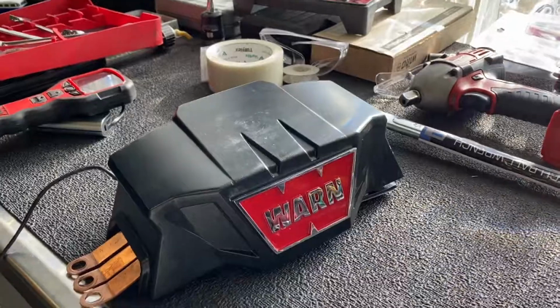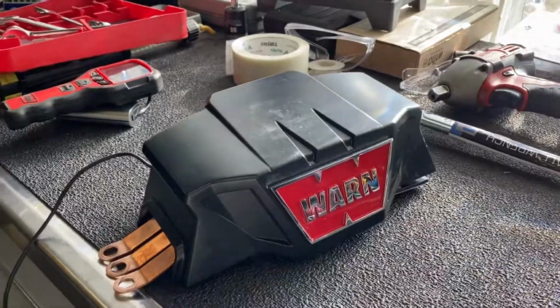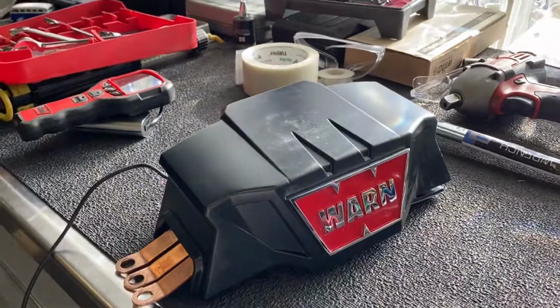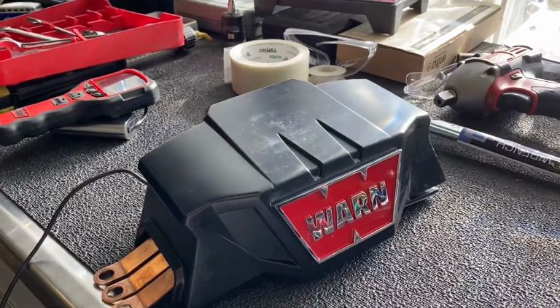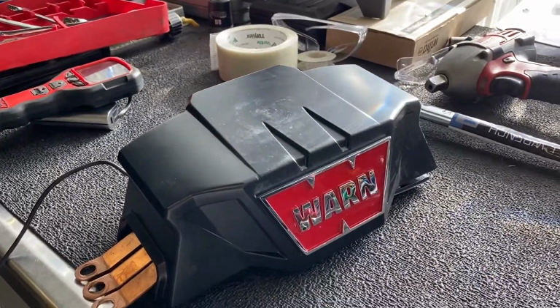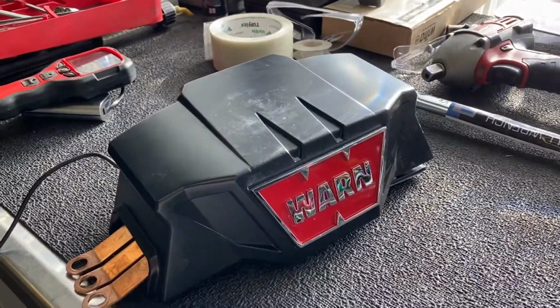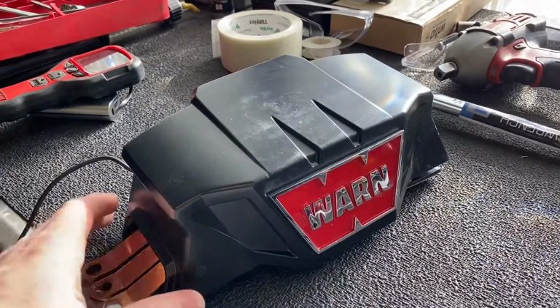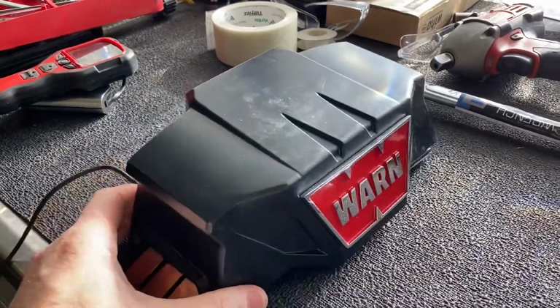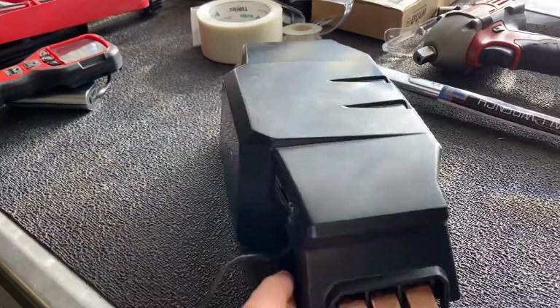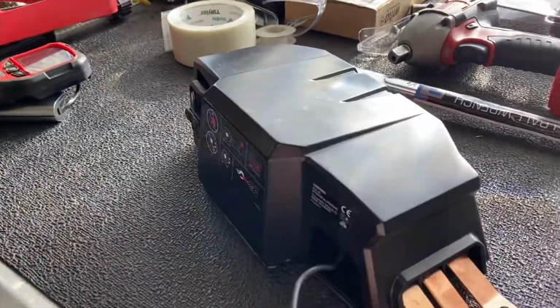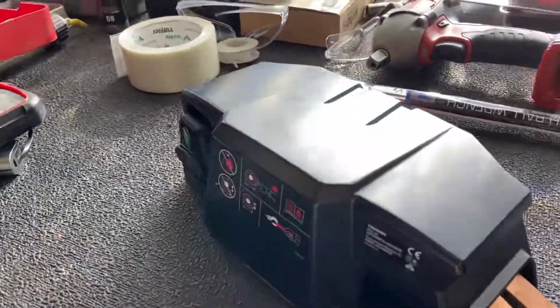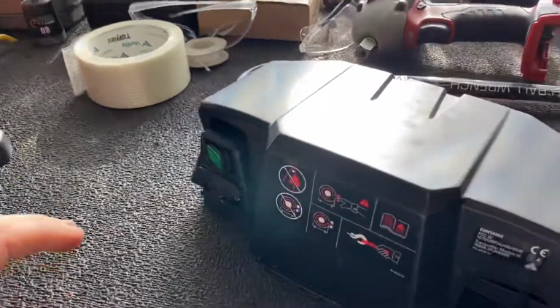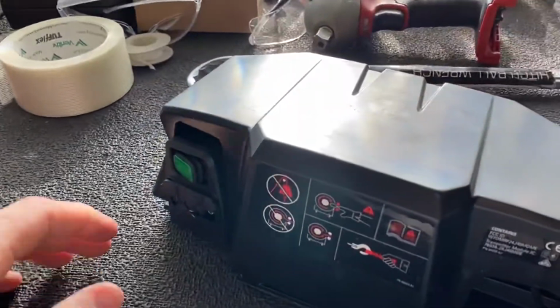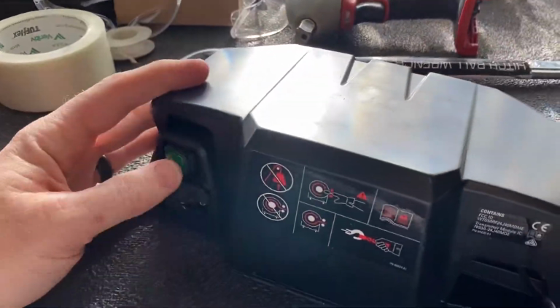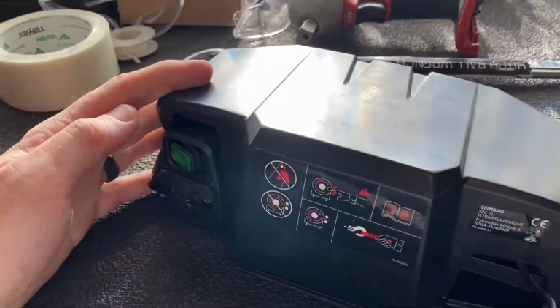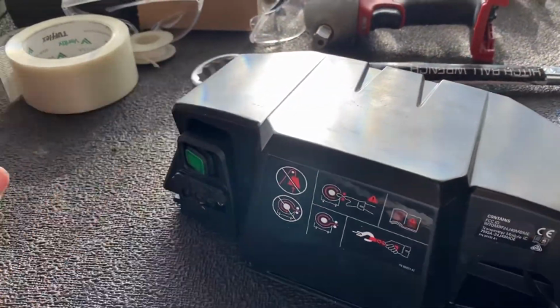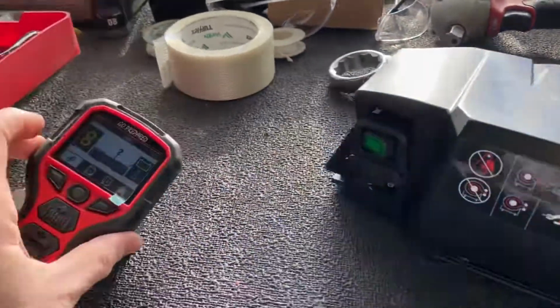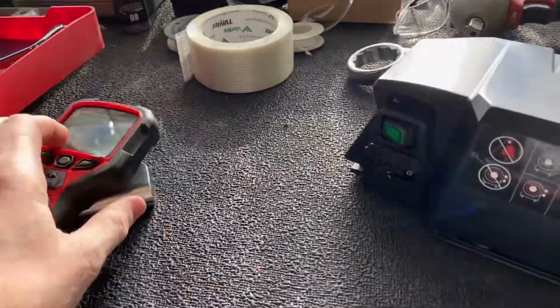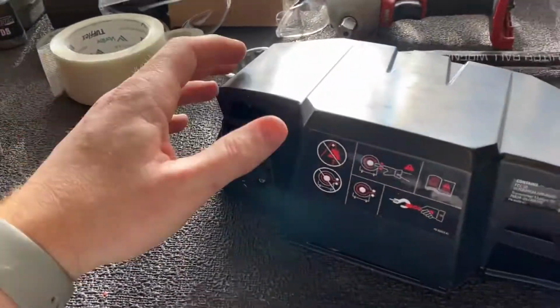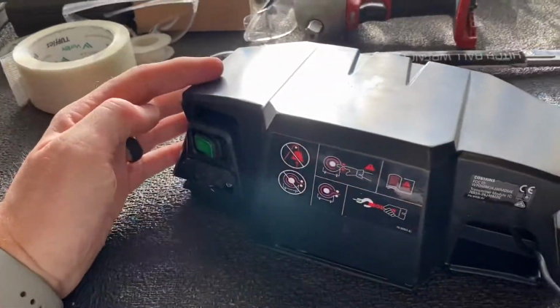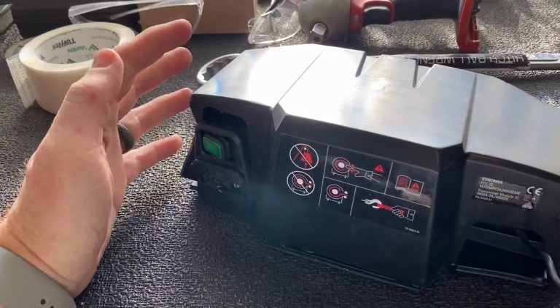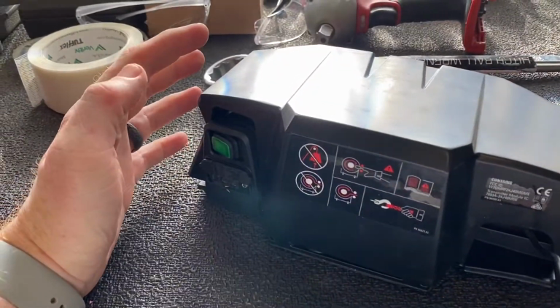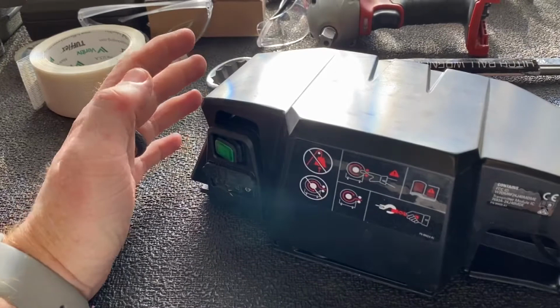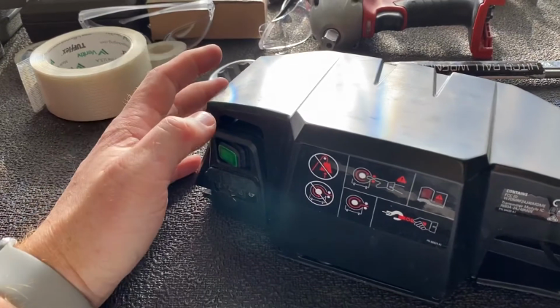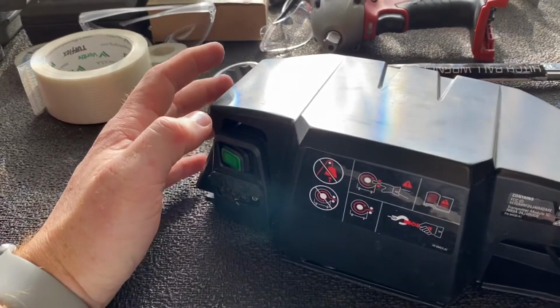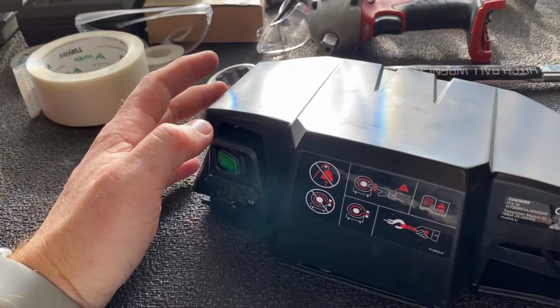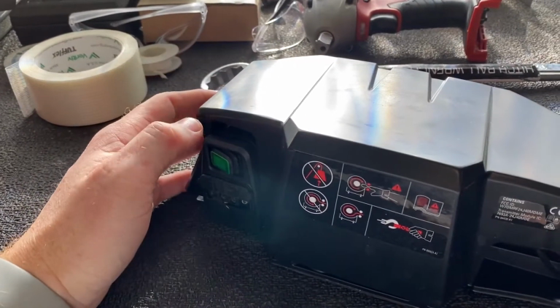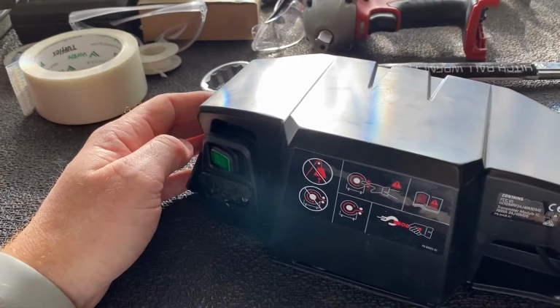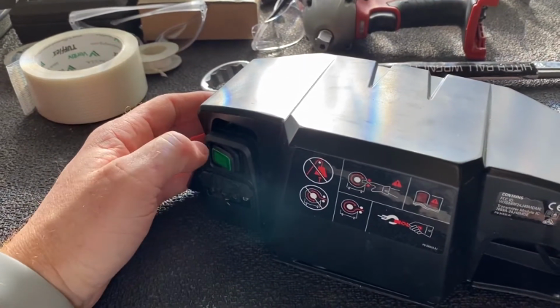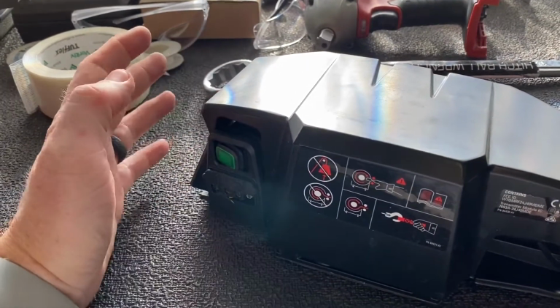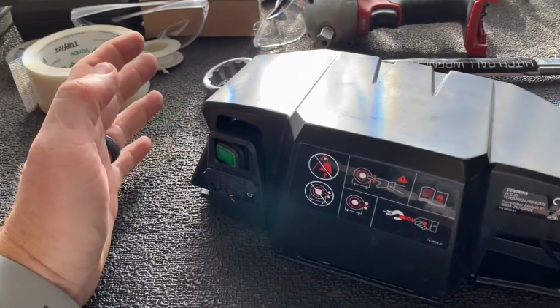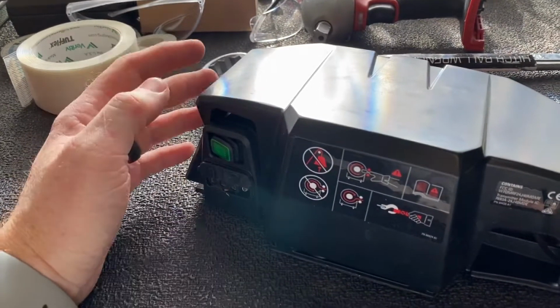Here's a little video on the Warren Zeon. This is the Platinum winch with the remote. What we're going to do here is show how to run the power to be able to remotely turn this on and off from an auxiliary switch.